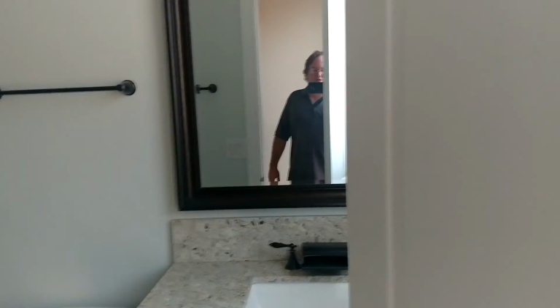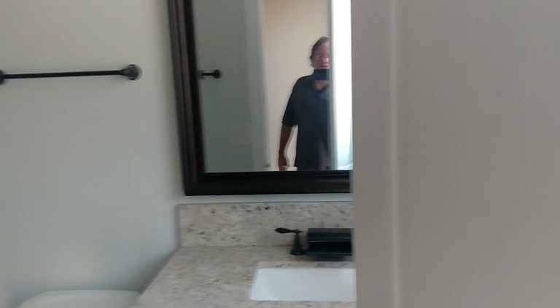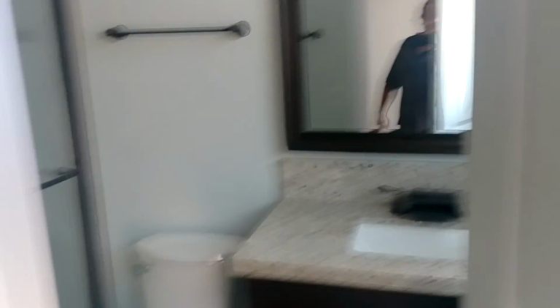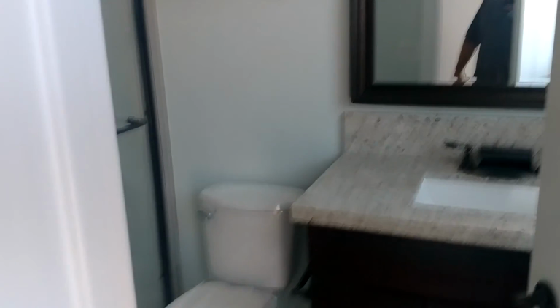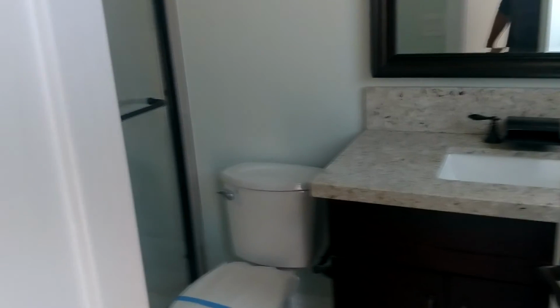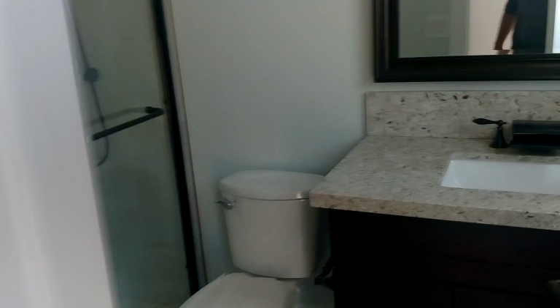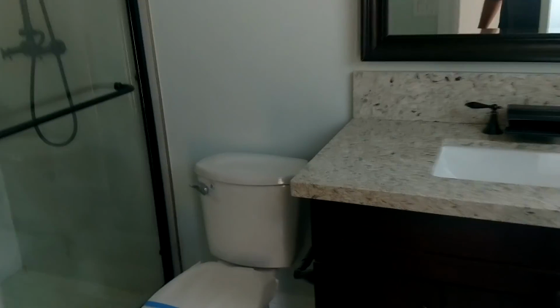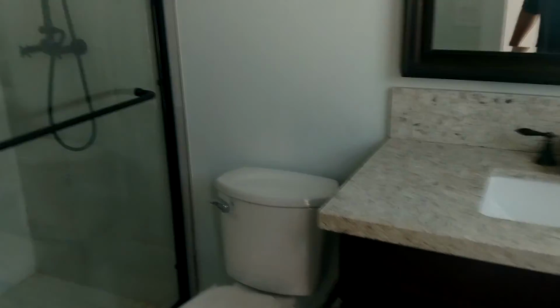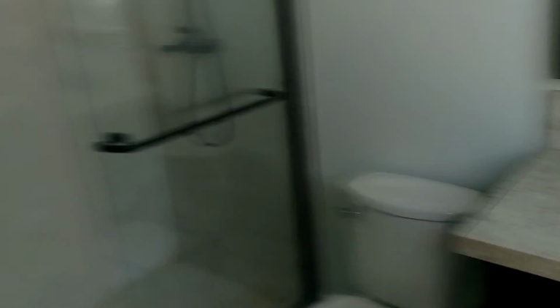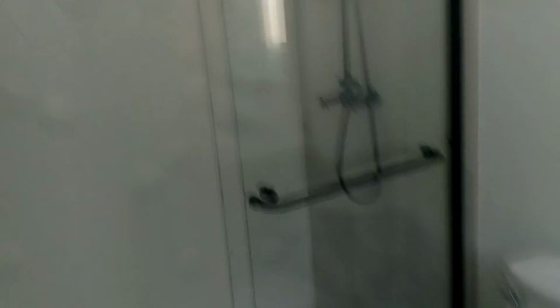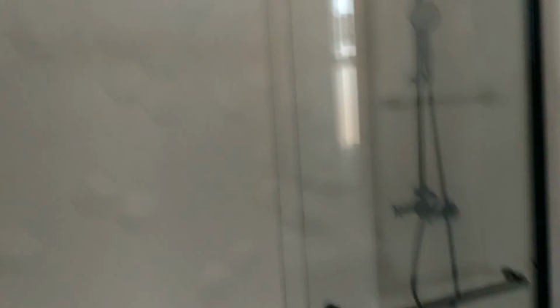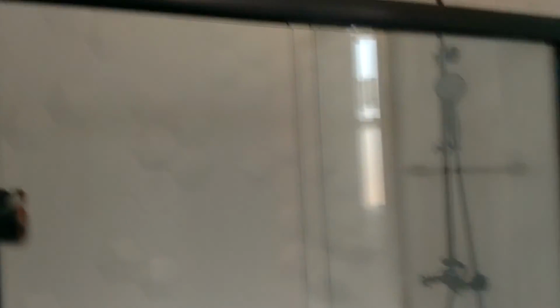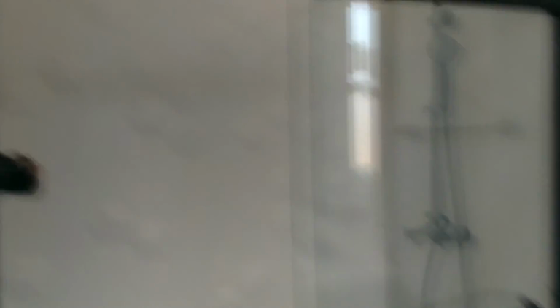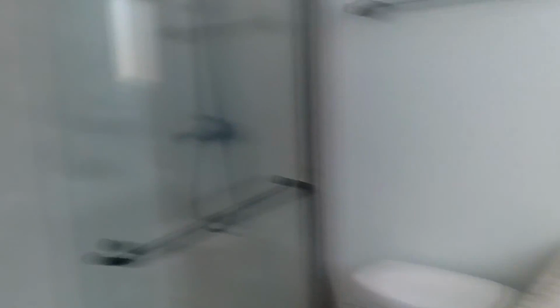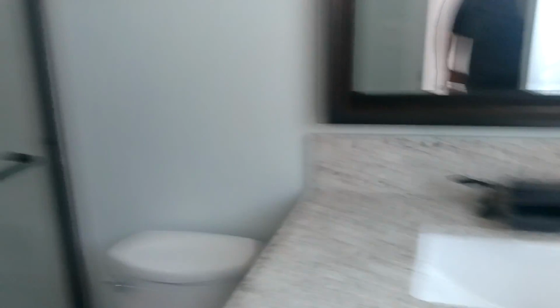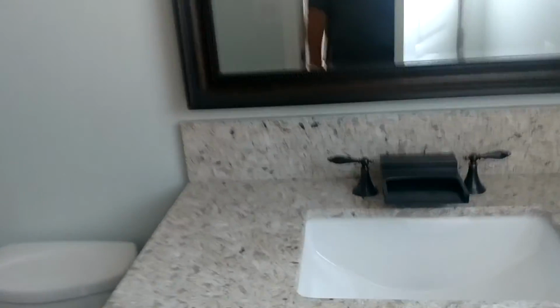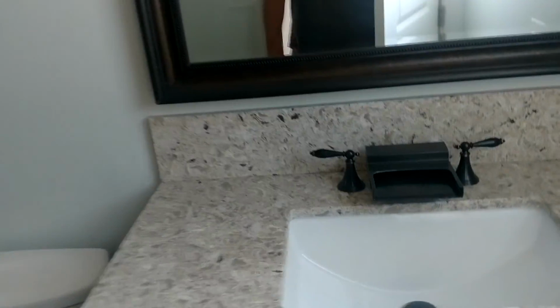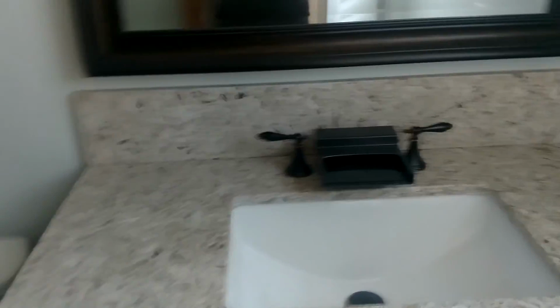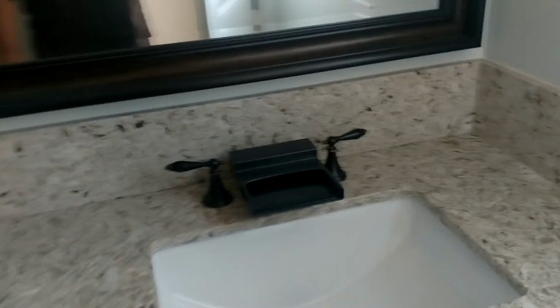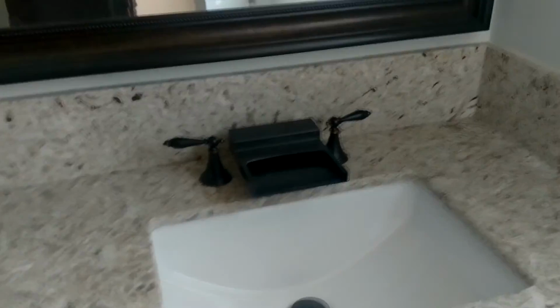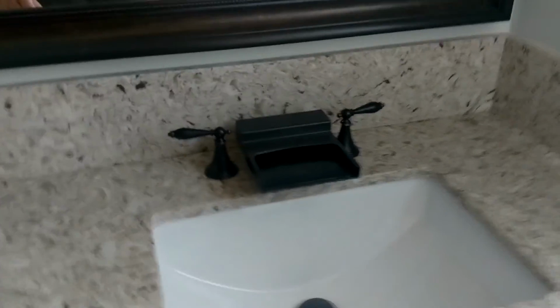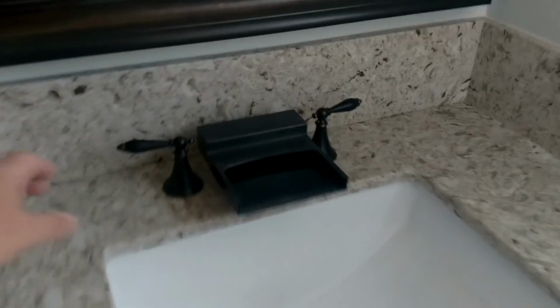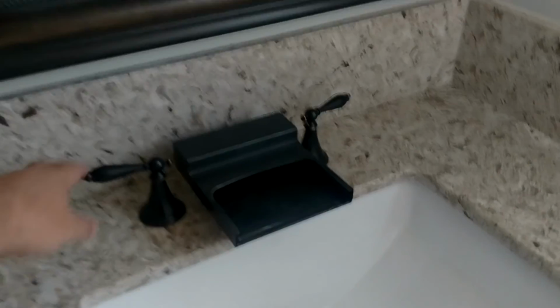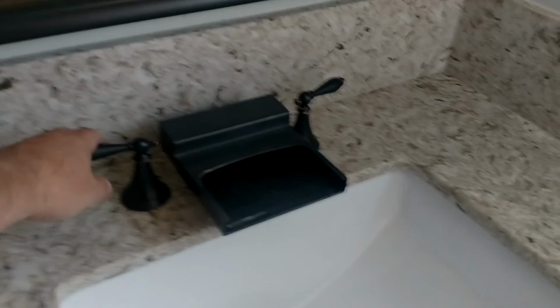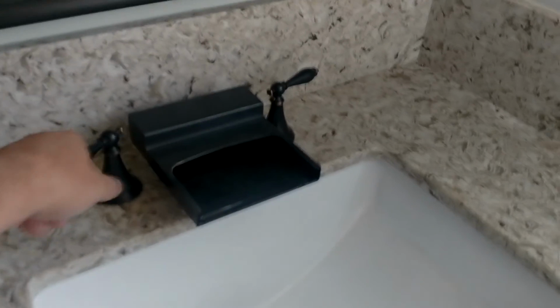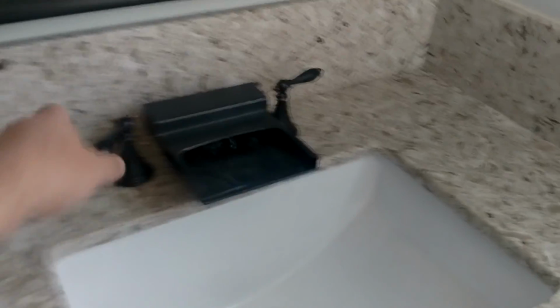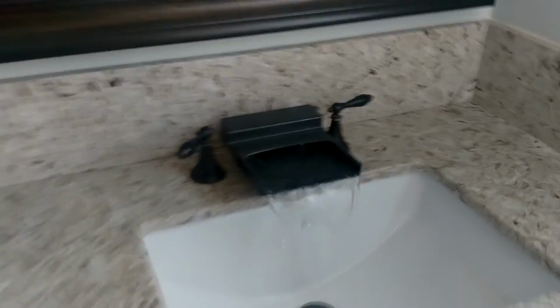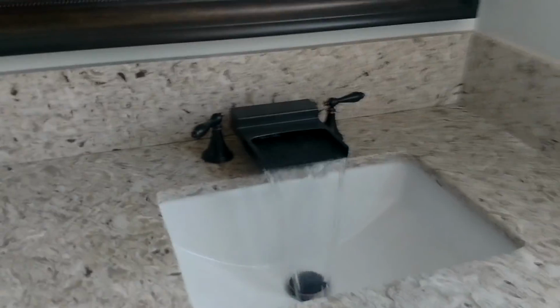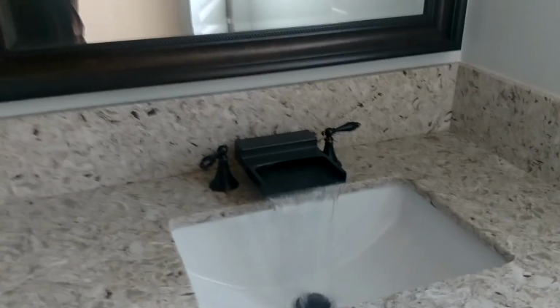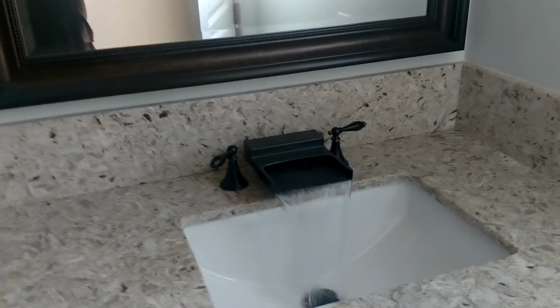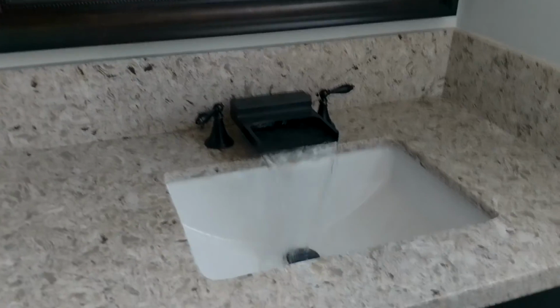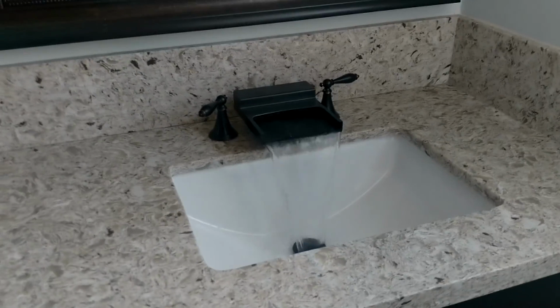Here we are in the bathroom. I don't know if we had this working last time, but you can see it in operation now.